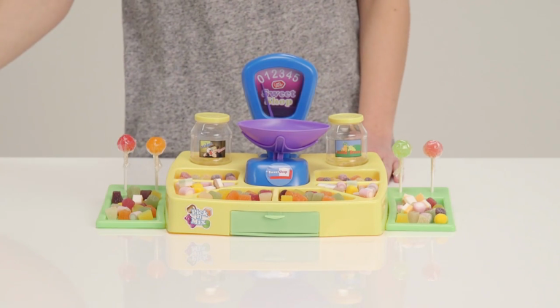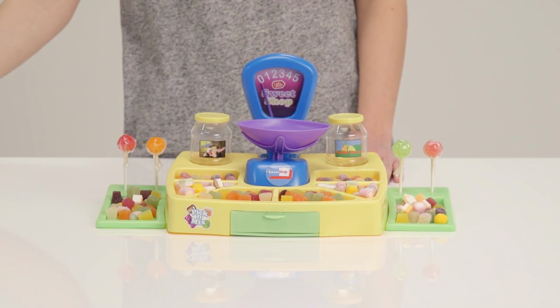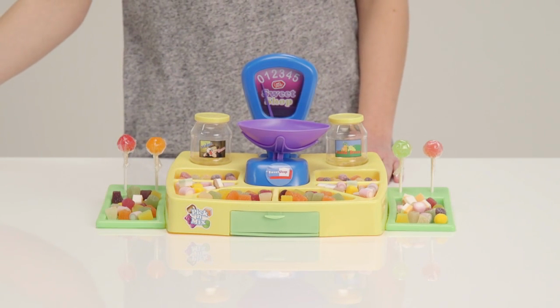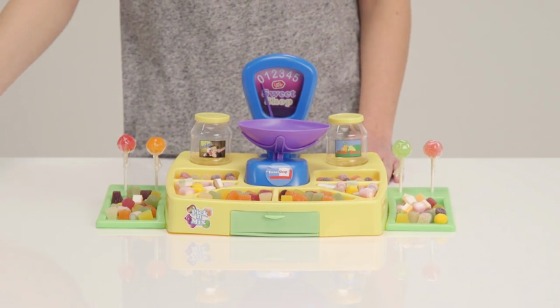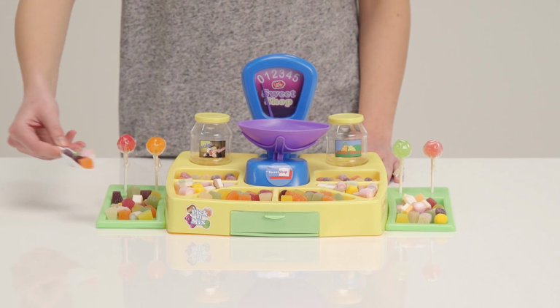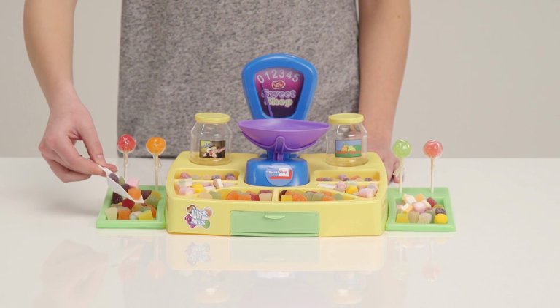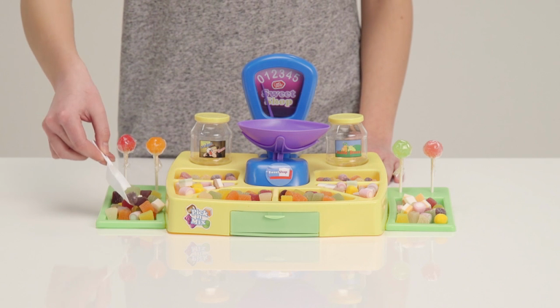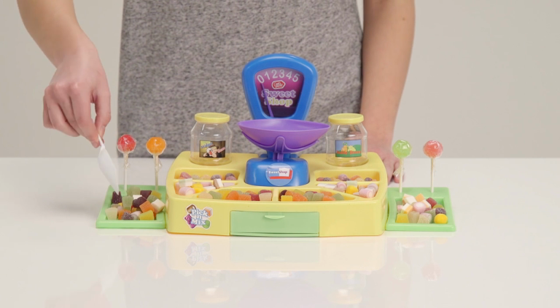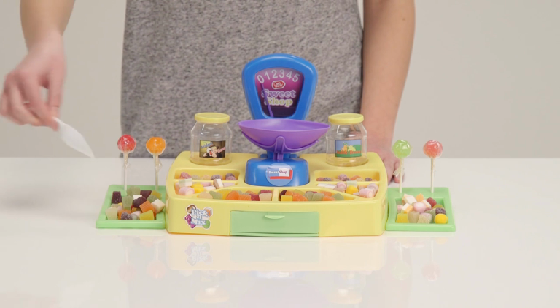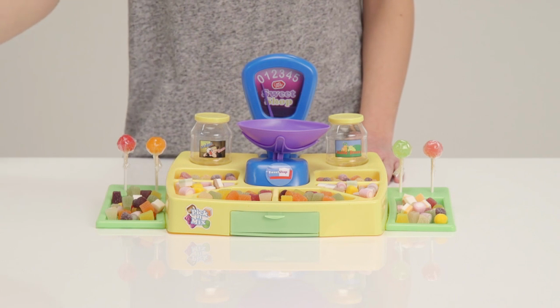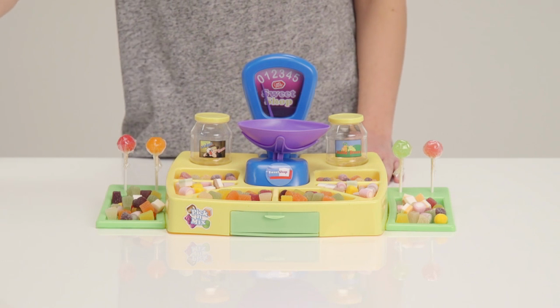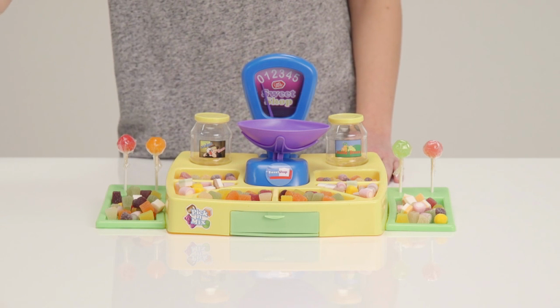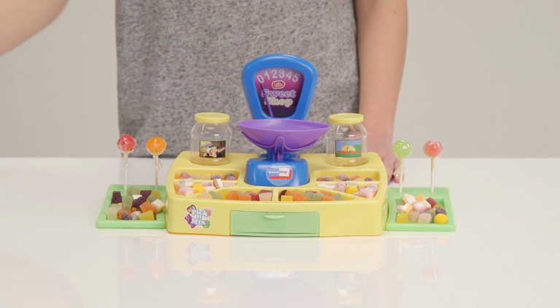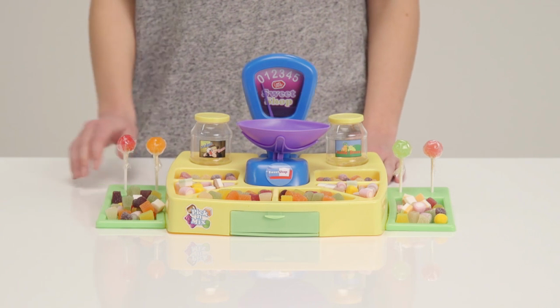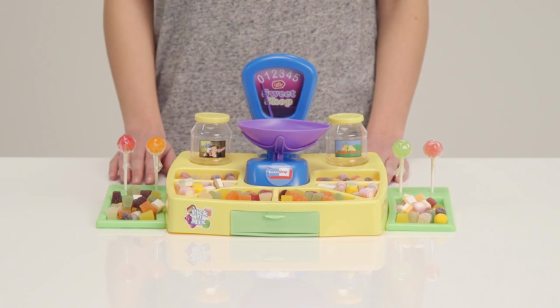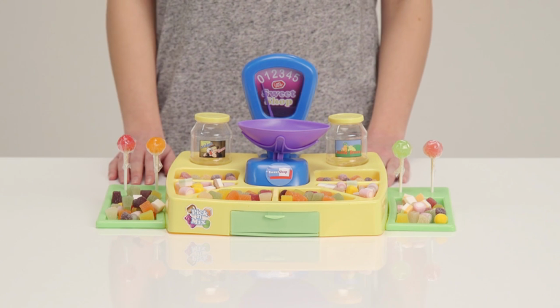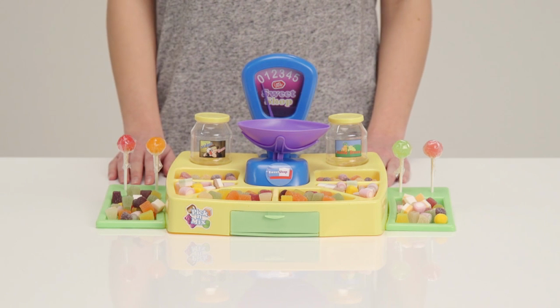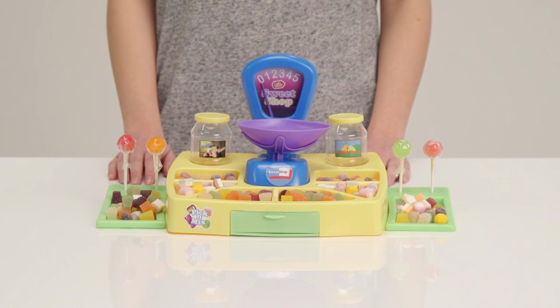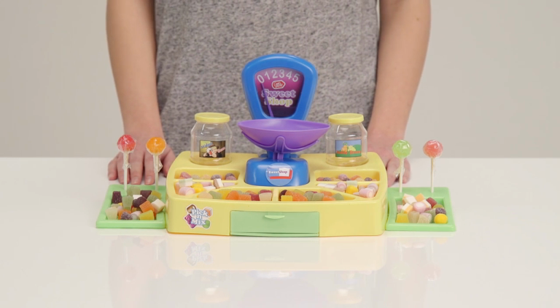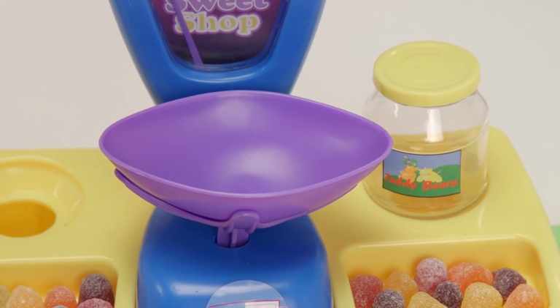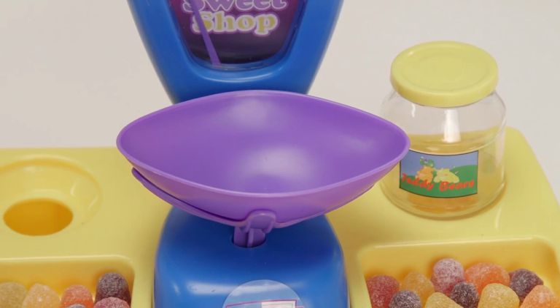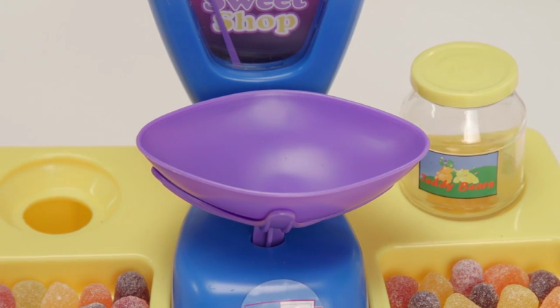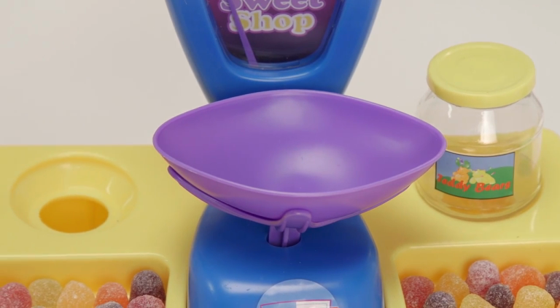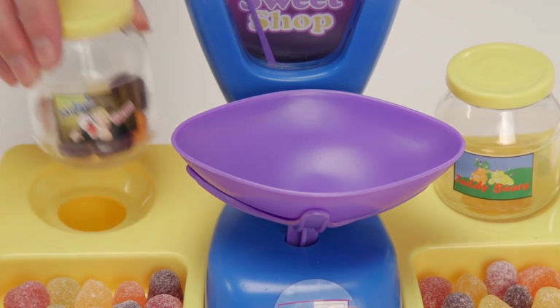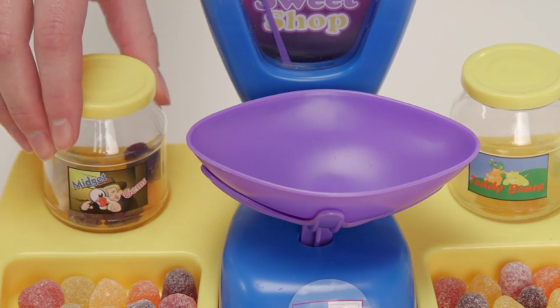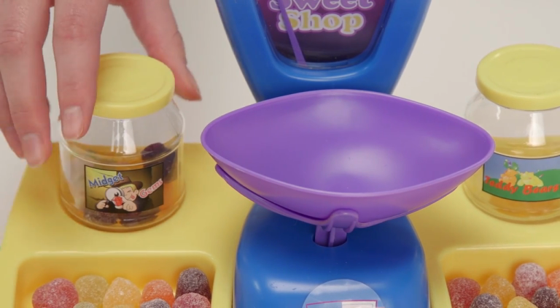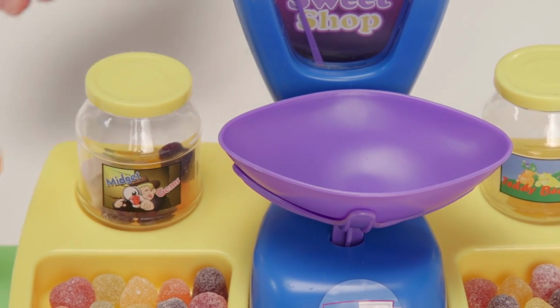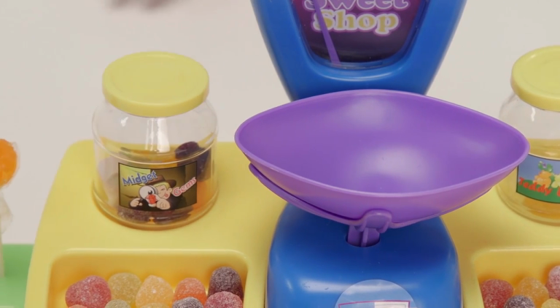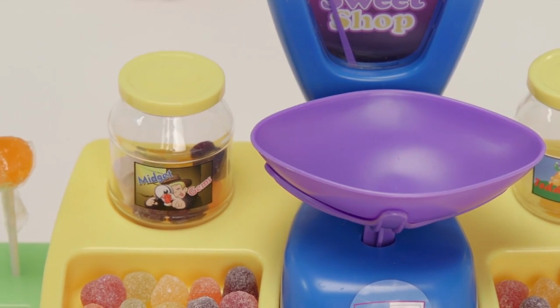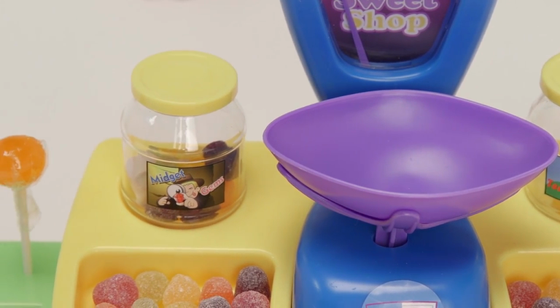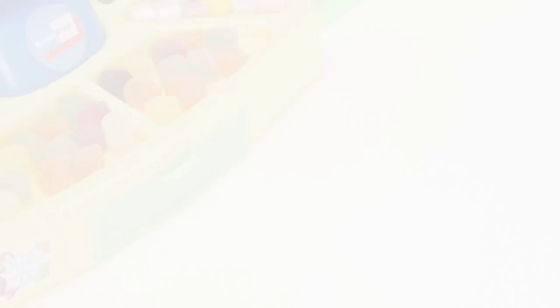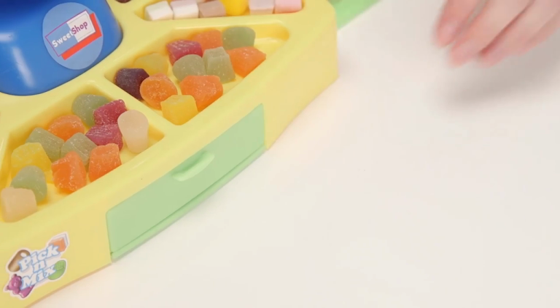This is a fascinating set. Who wouldn't love playing with this? The Pick and Mix Sweet Shop playset has so many exciting components. It's all focused around the colourful counter.